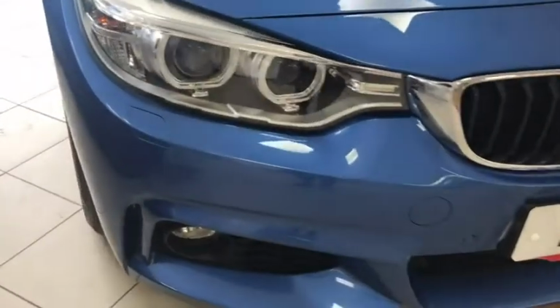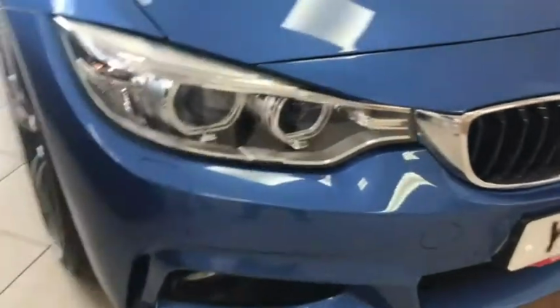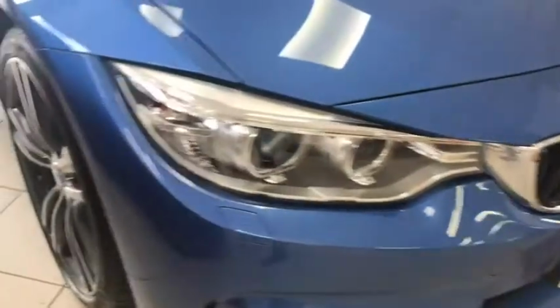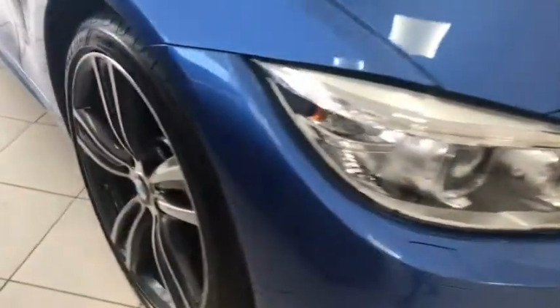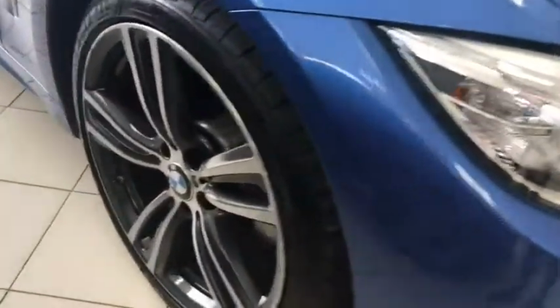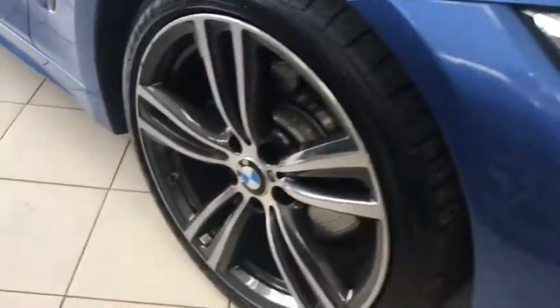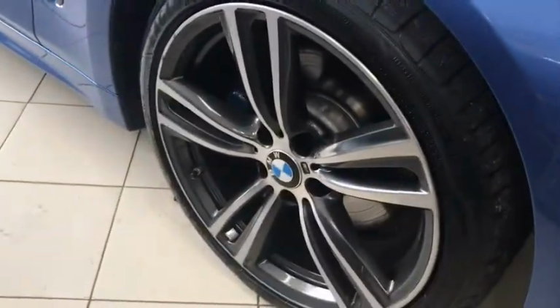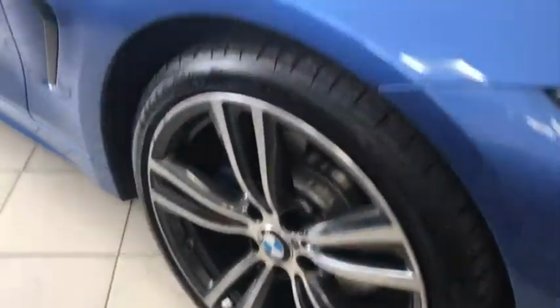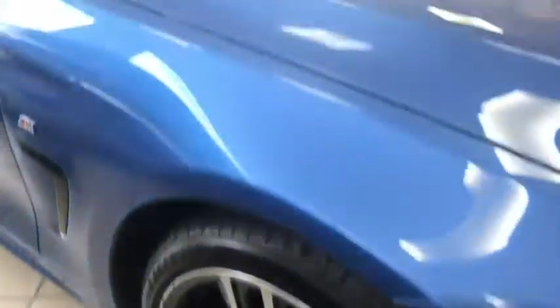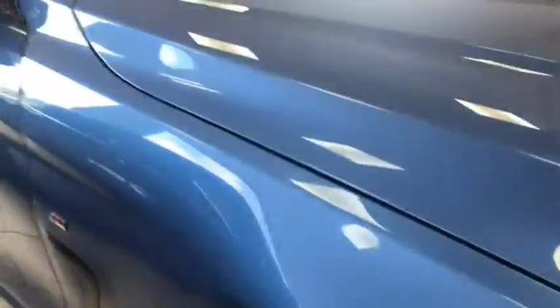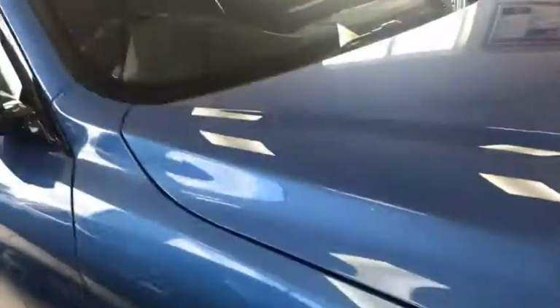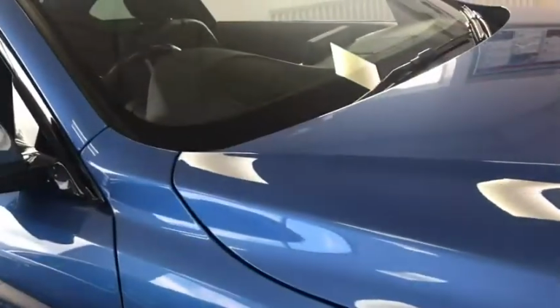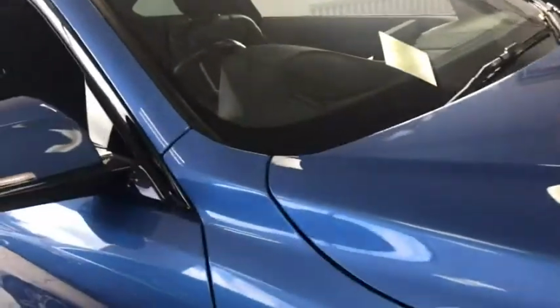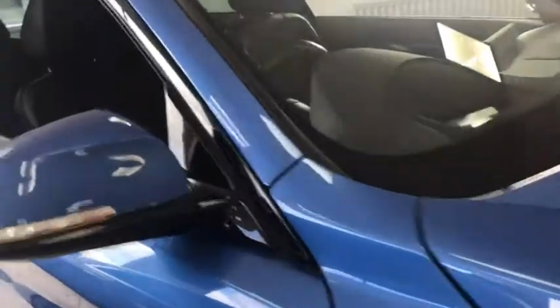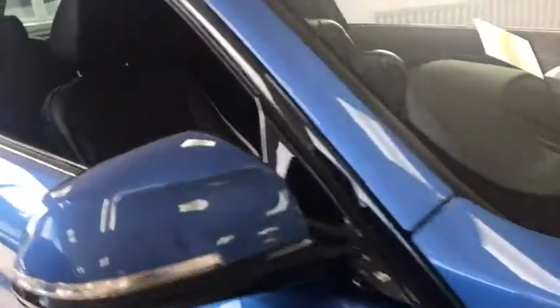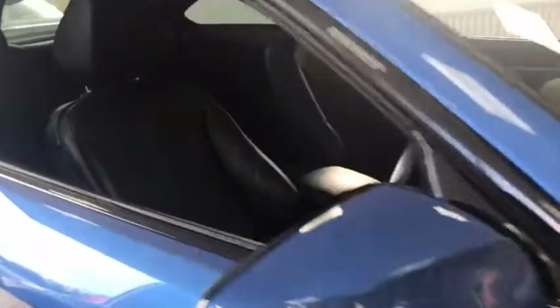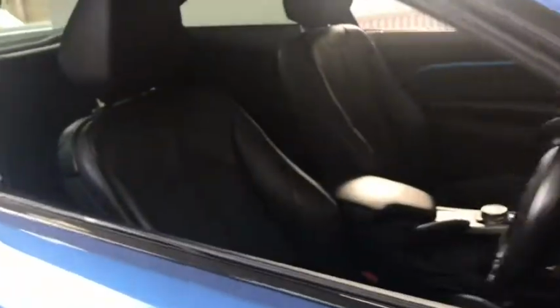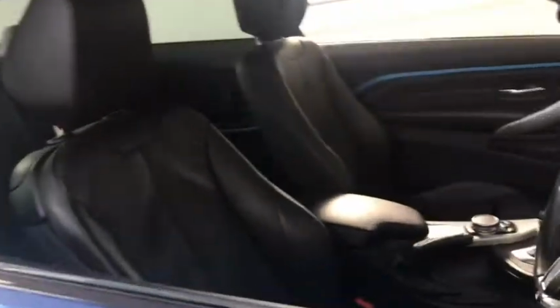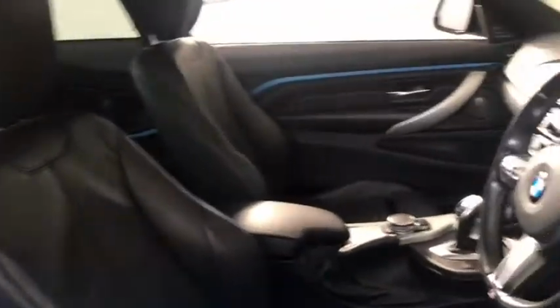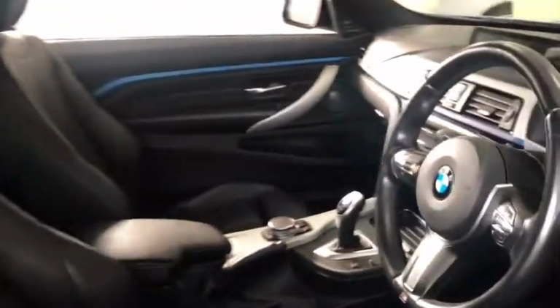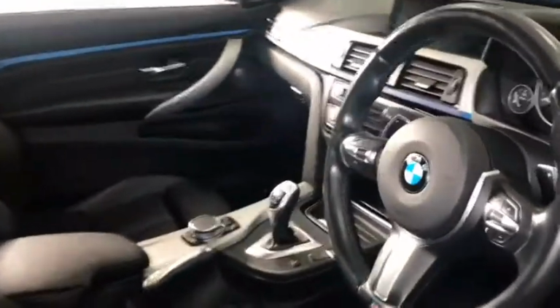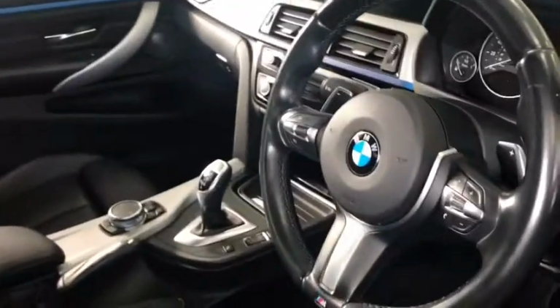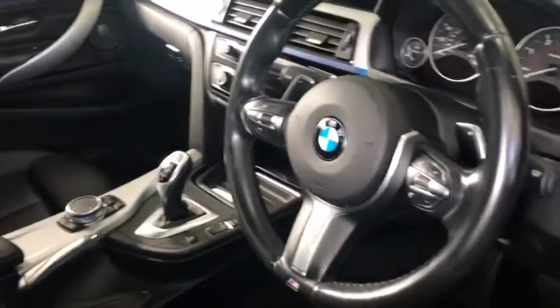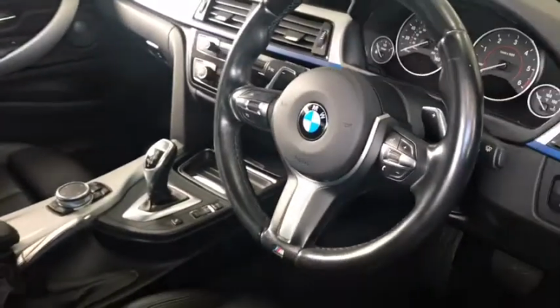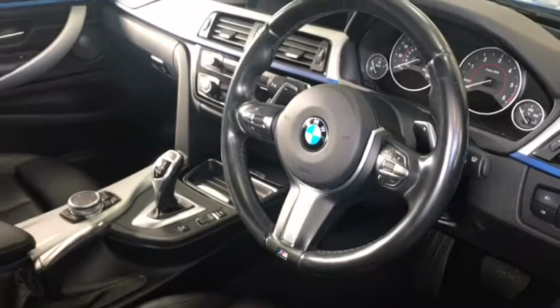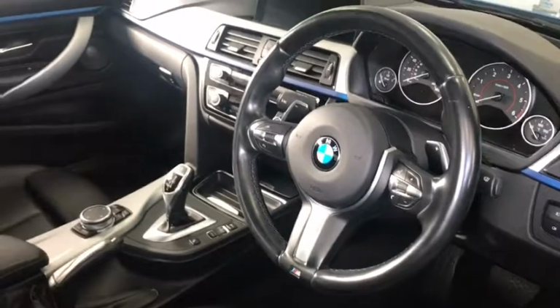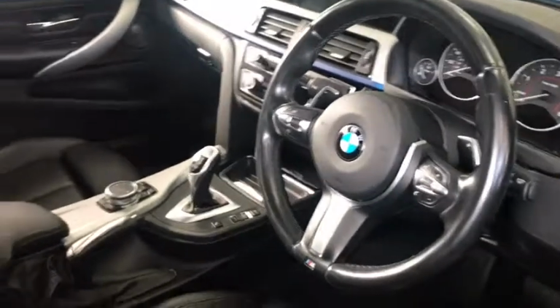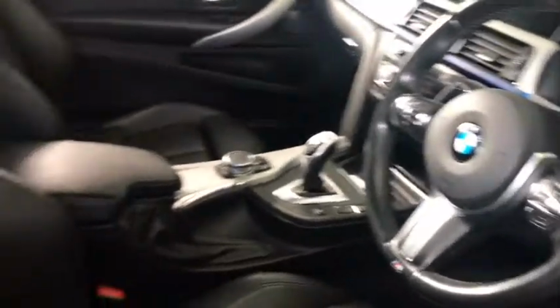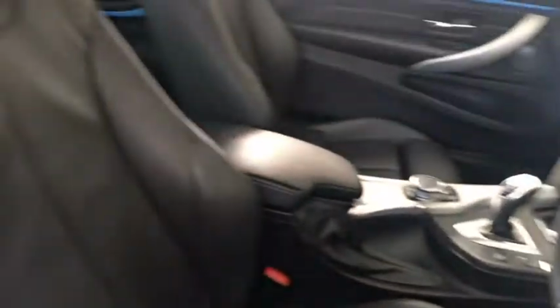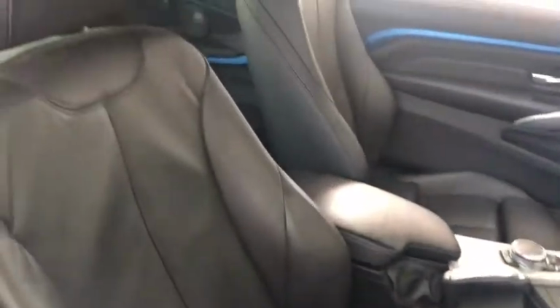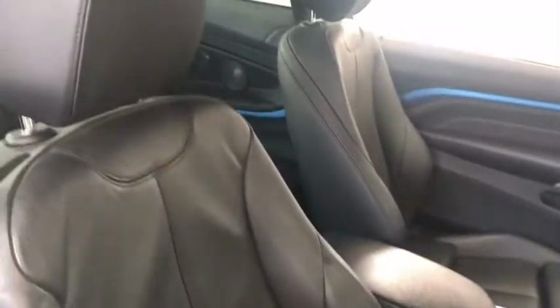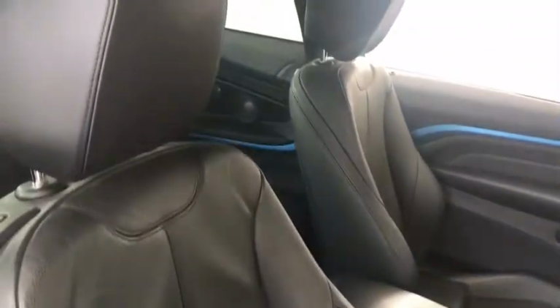So as you can see it's in a metallic blue colour, it's also automatic, it has the sport transmission as well on the car, and it comes with over £4,500 worth of extras.